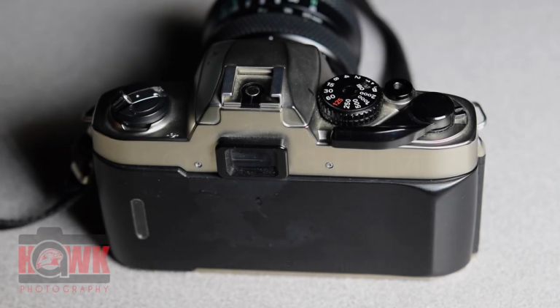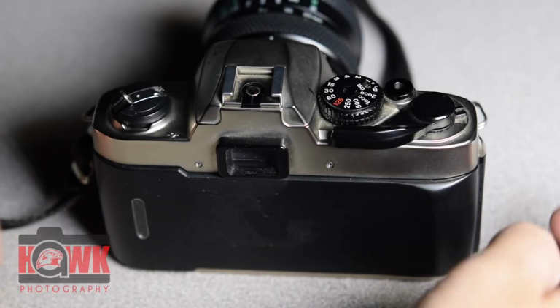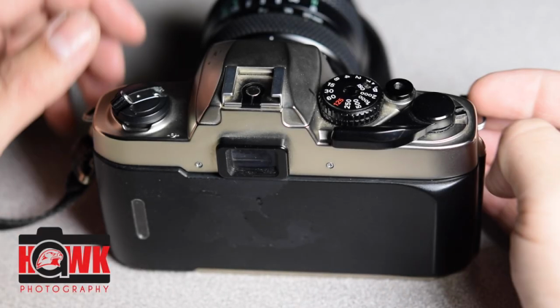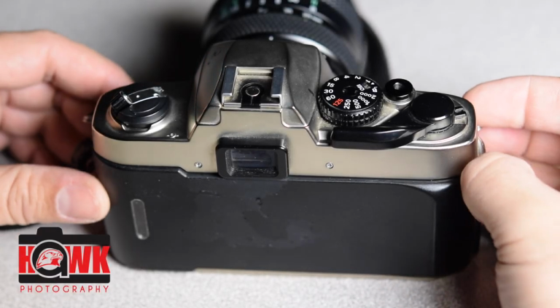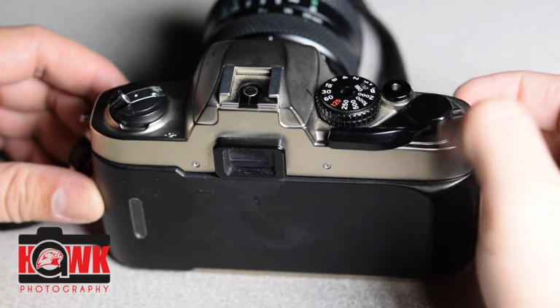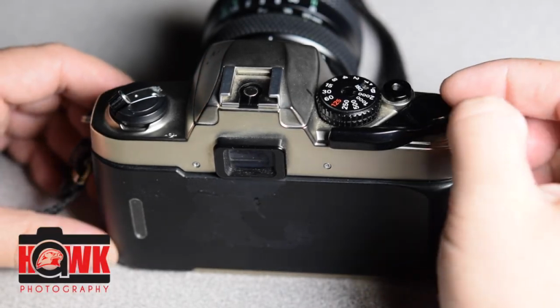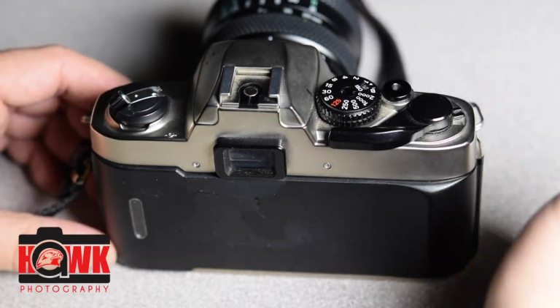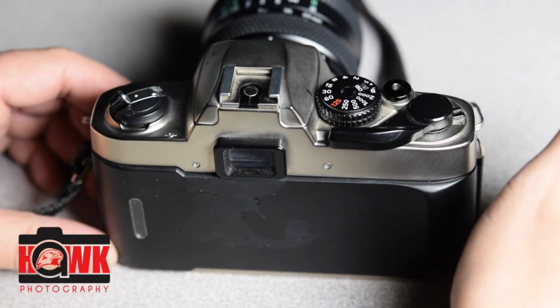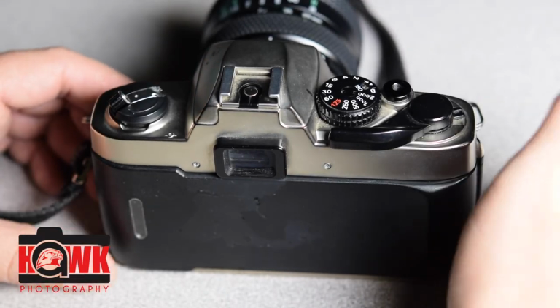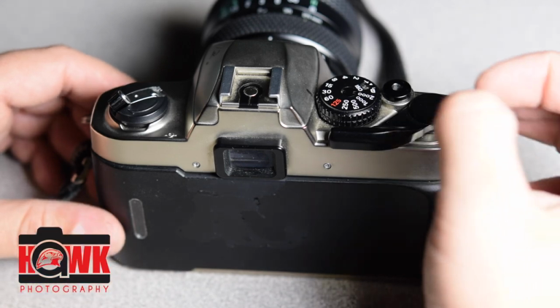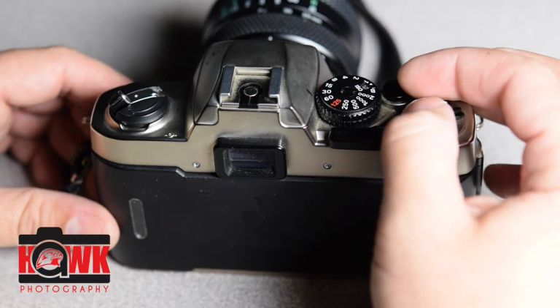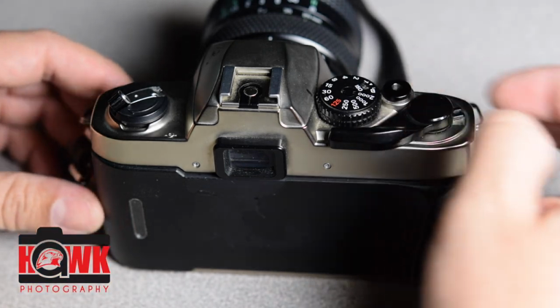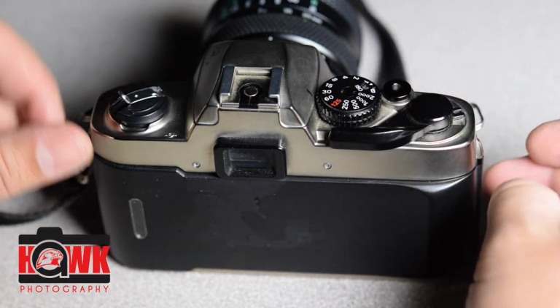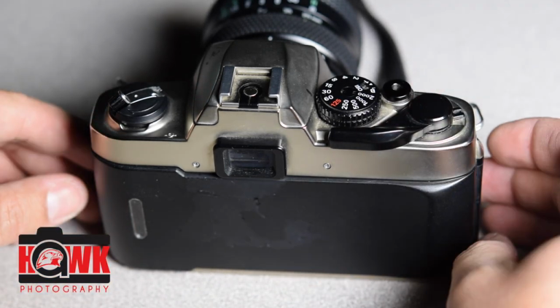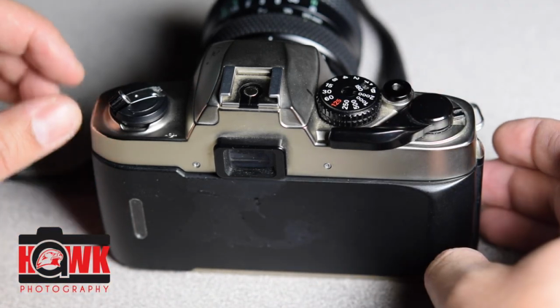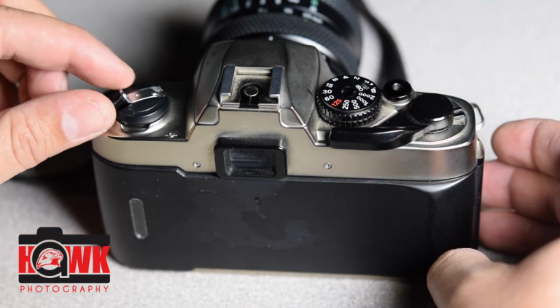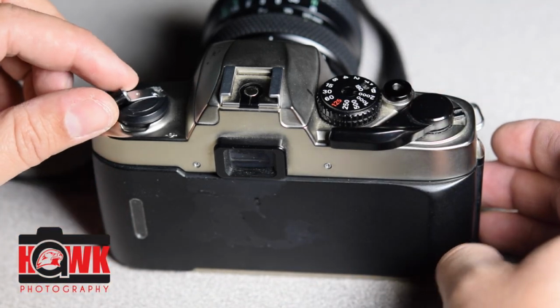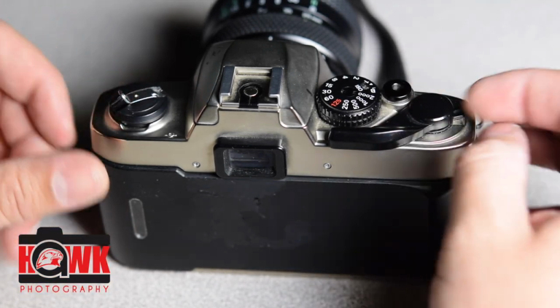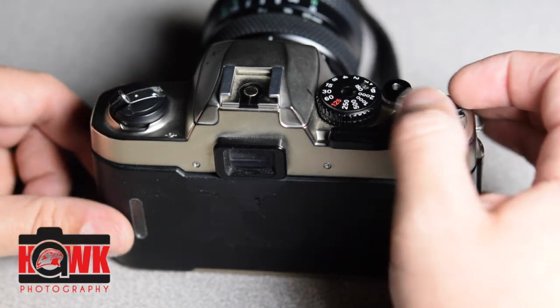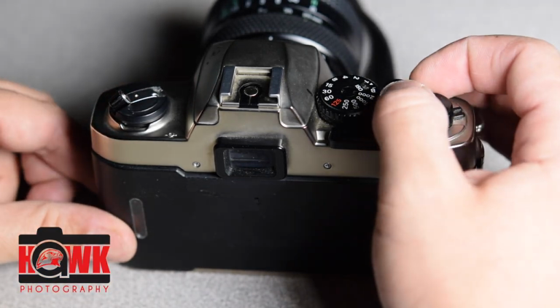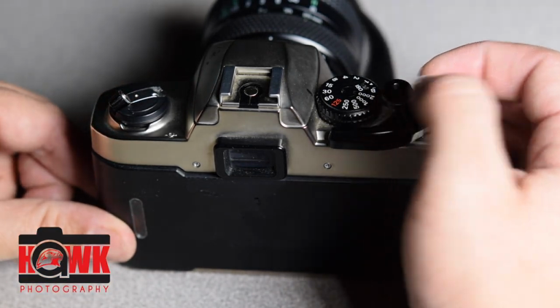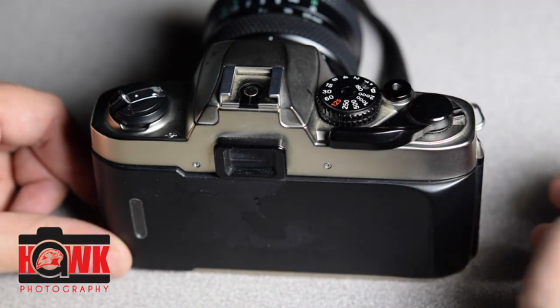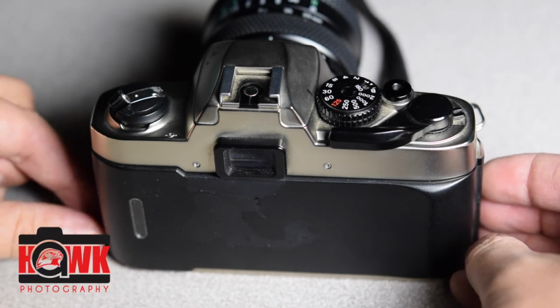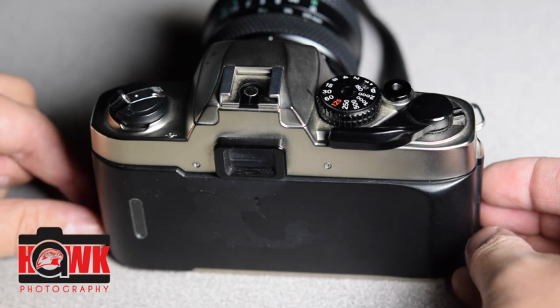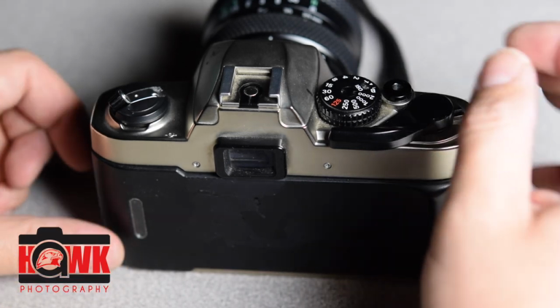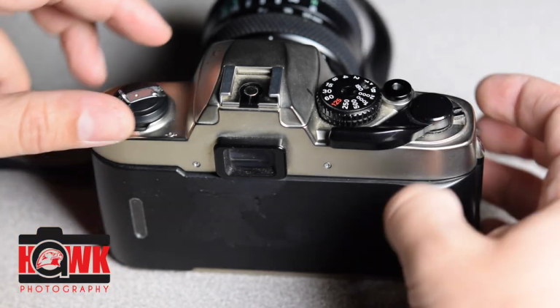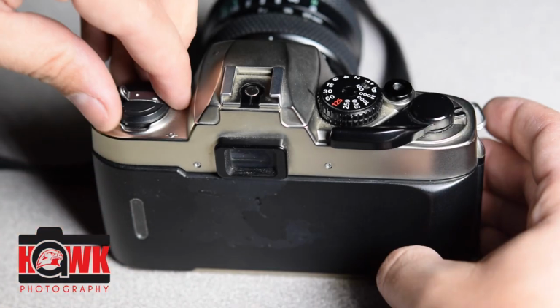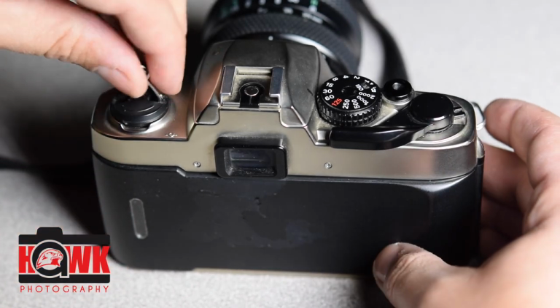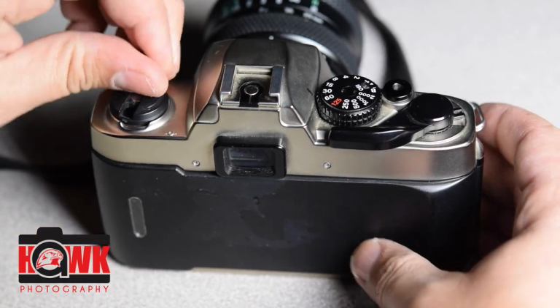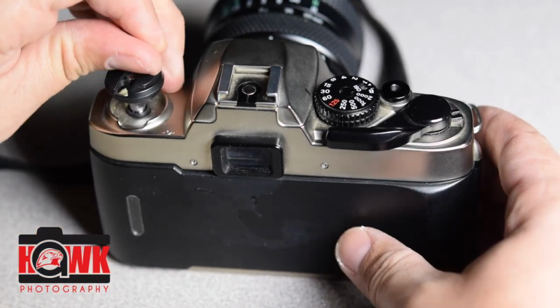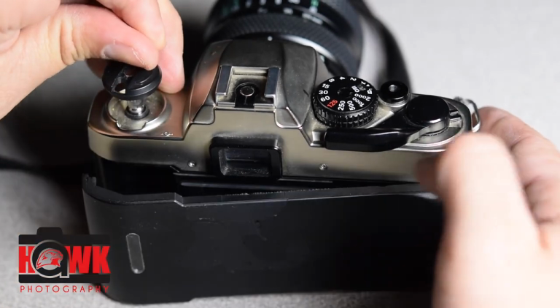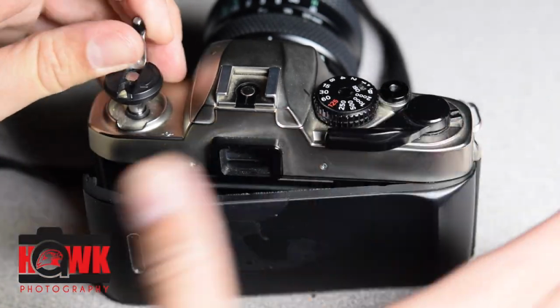This video is going to show how to load the Nikon FM-10, which is very similar to the other cameras we have, which are the Ricohs. They open exactly the same as the Pentax.